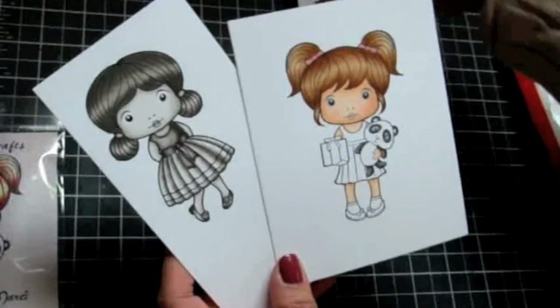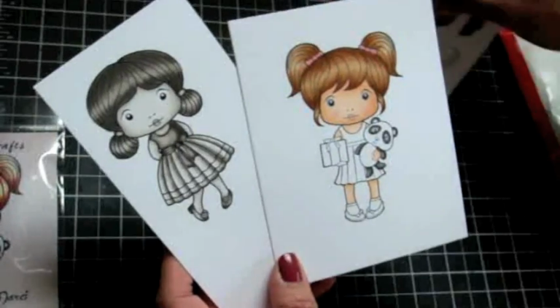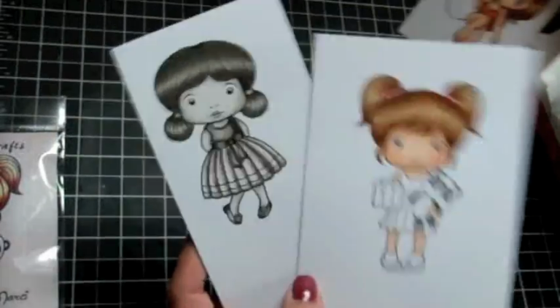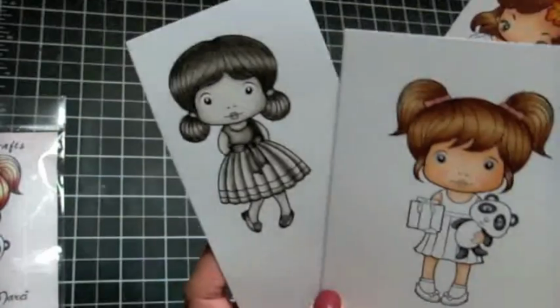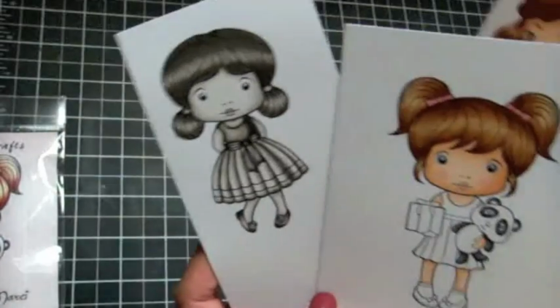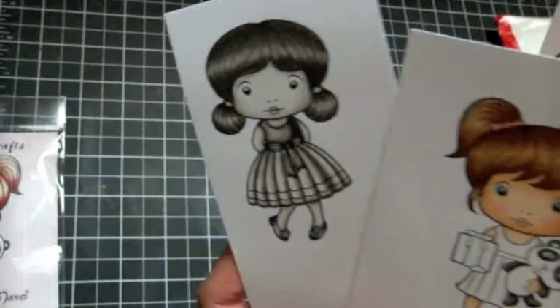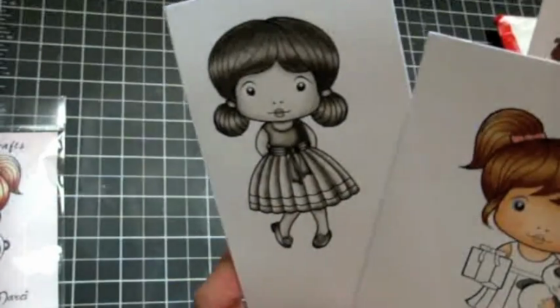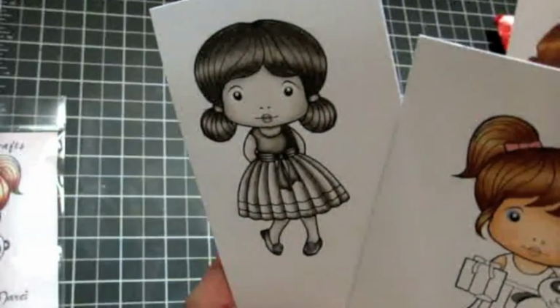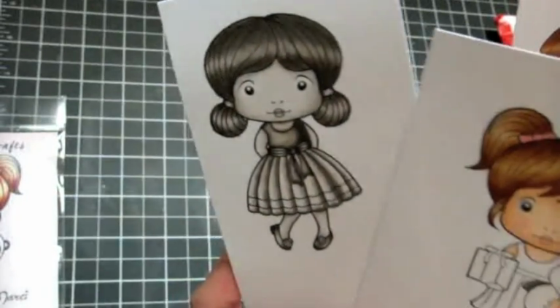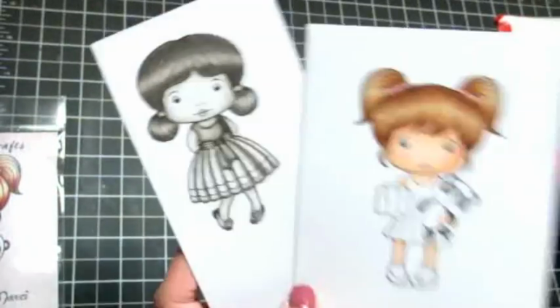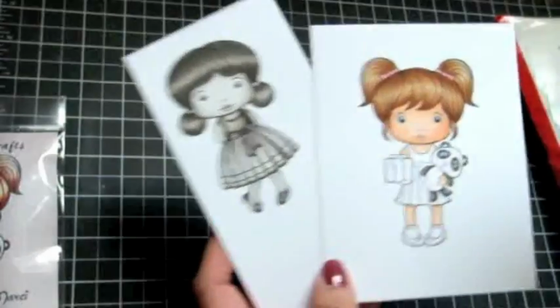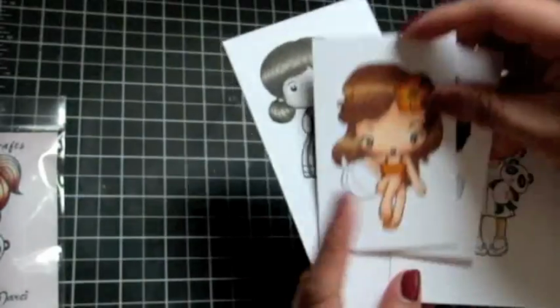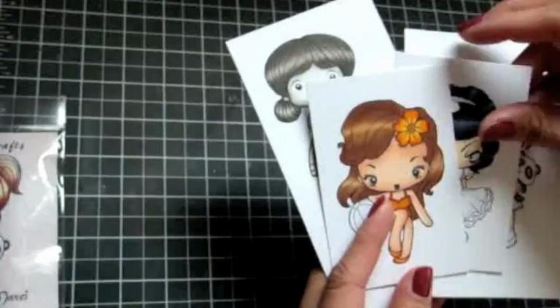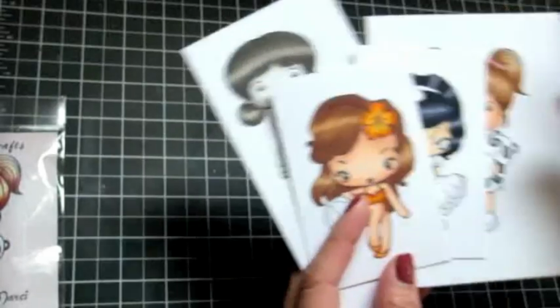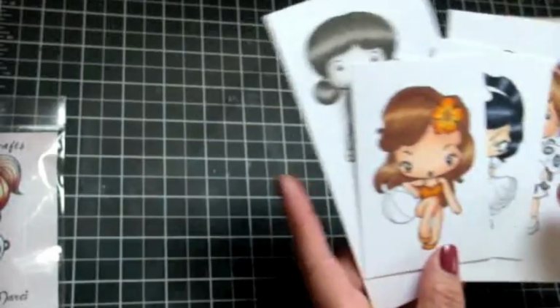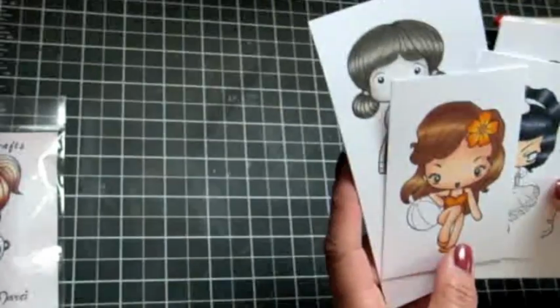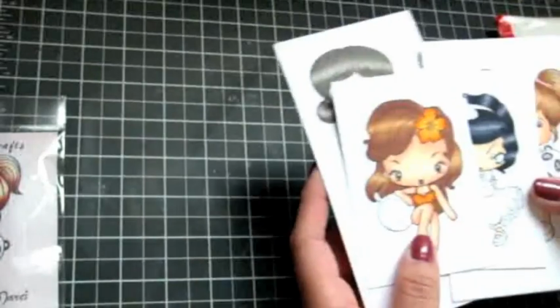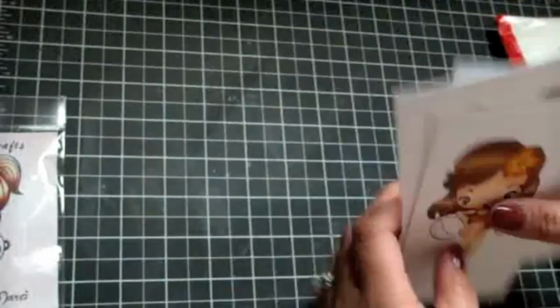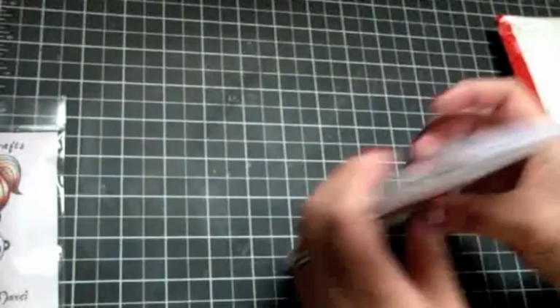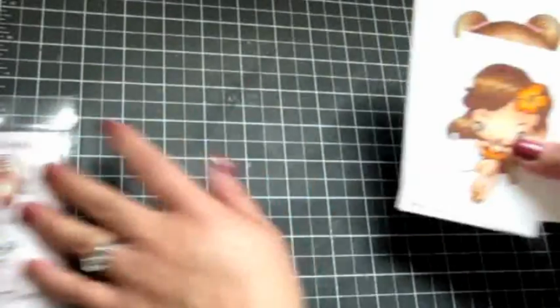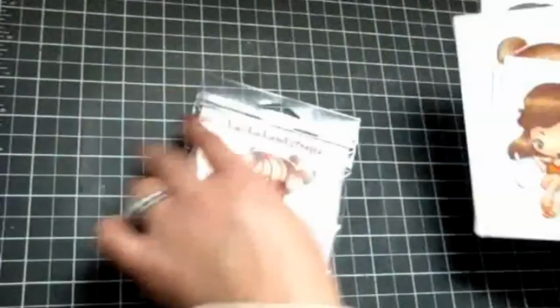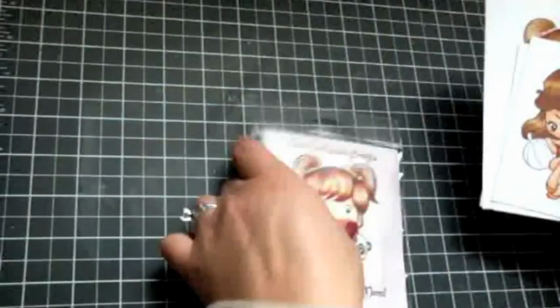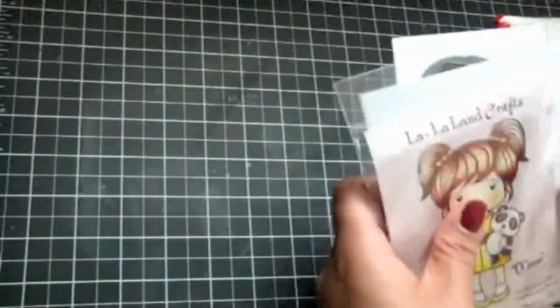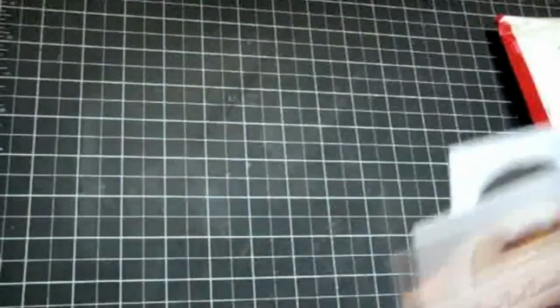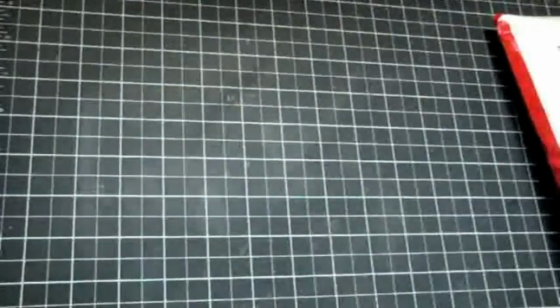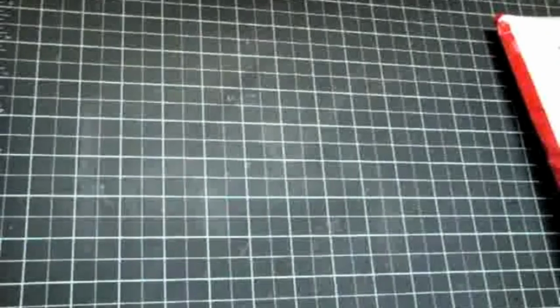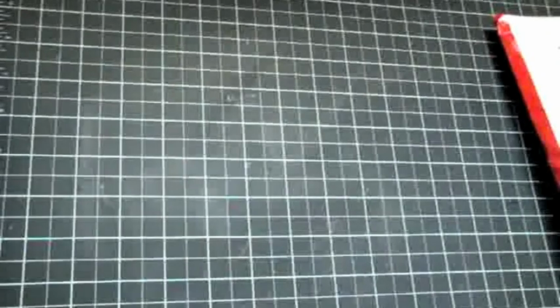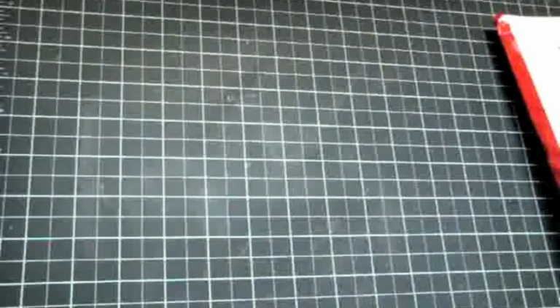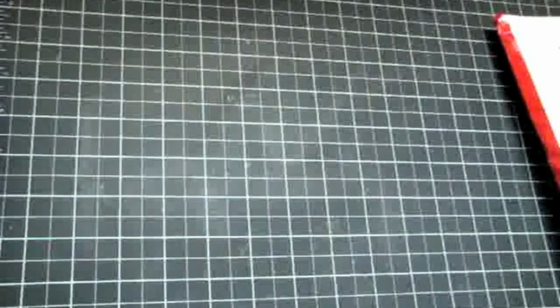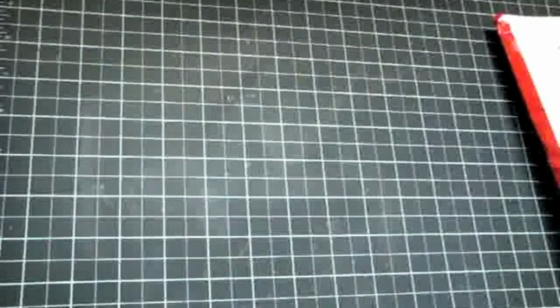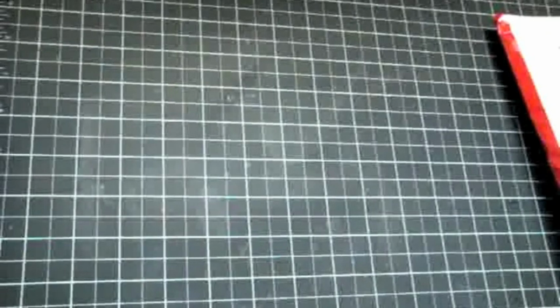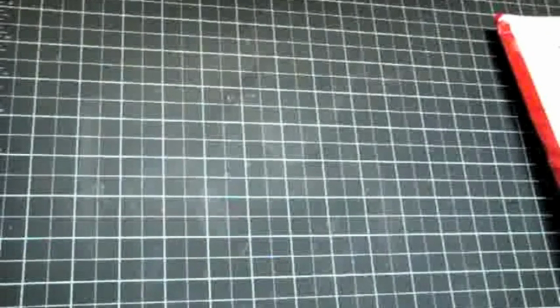Without color — it's really cool how you can create that shading with just black and white. So anyways, just wanted to share that with you guys first. Now let's go ahead and get onto the packages that I received.